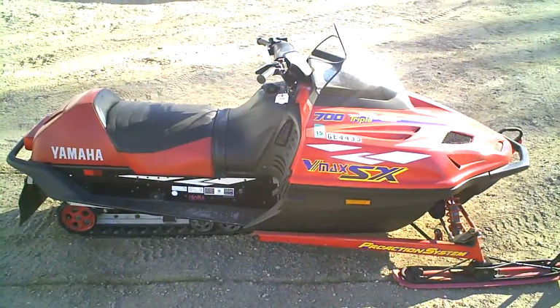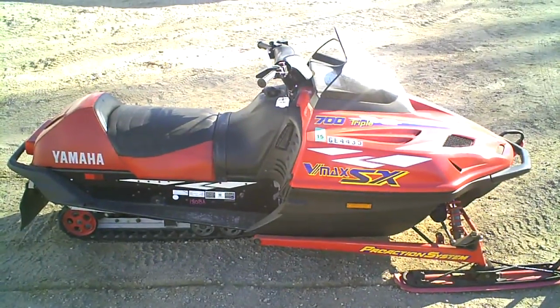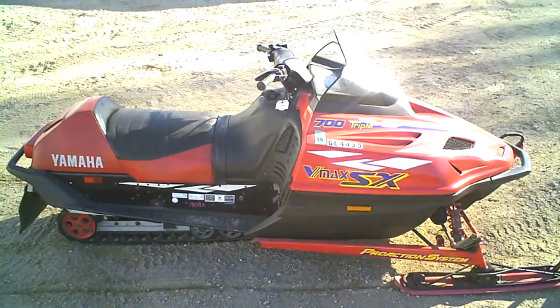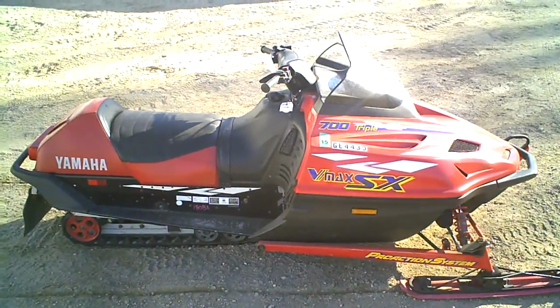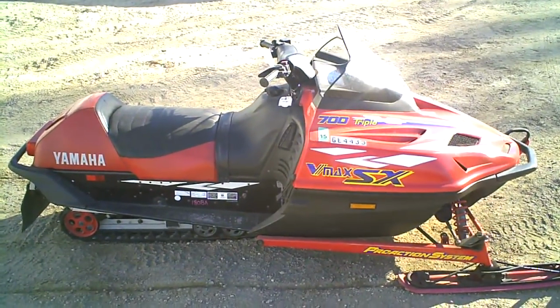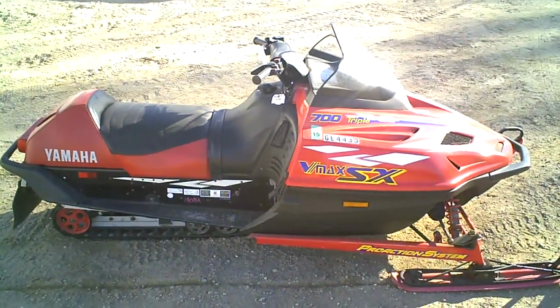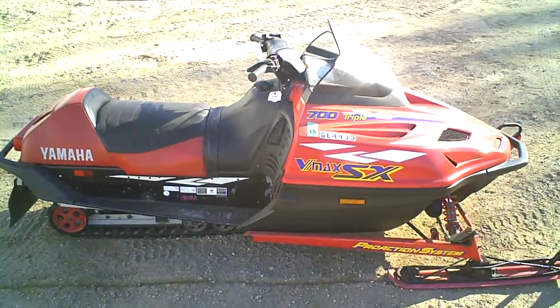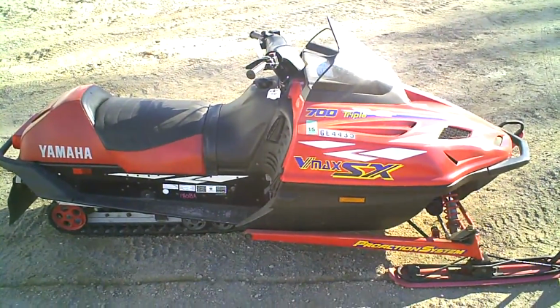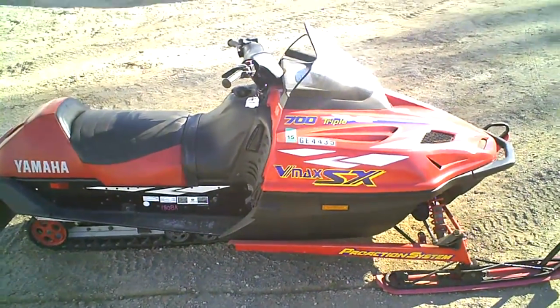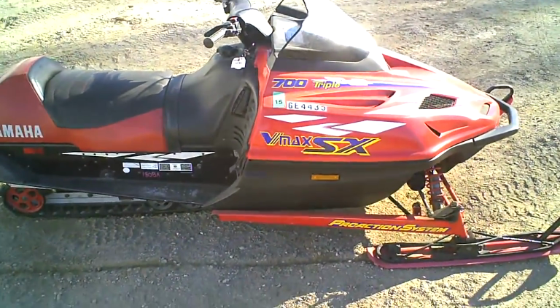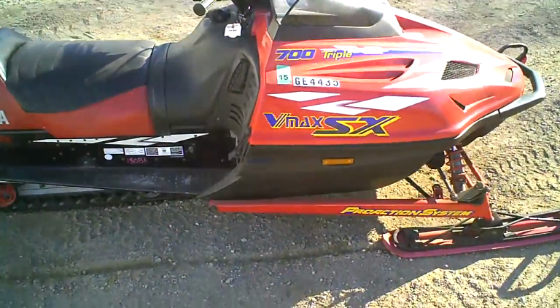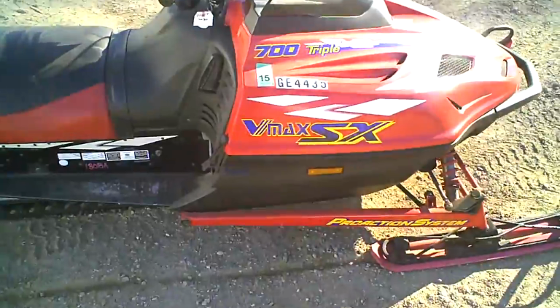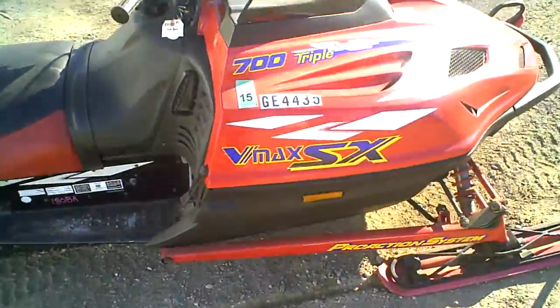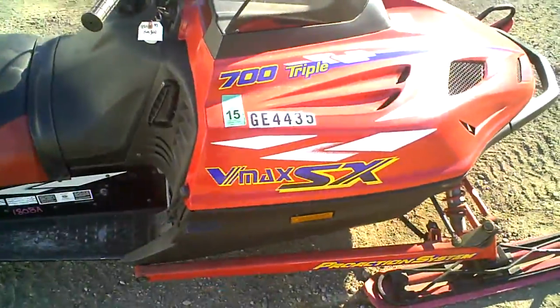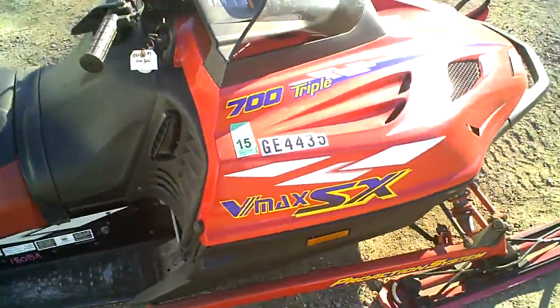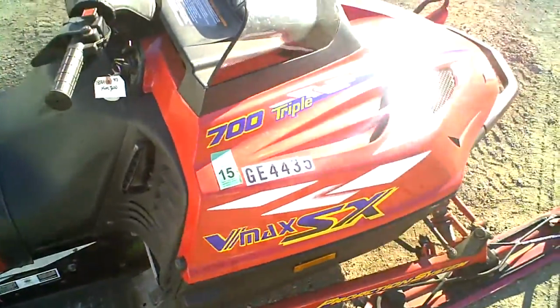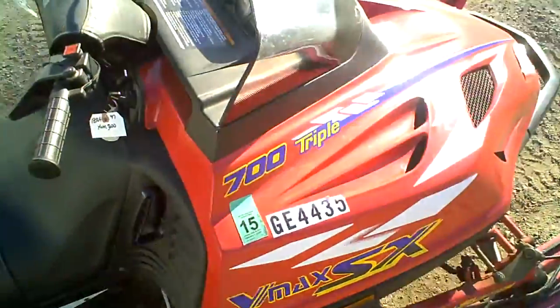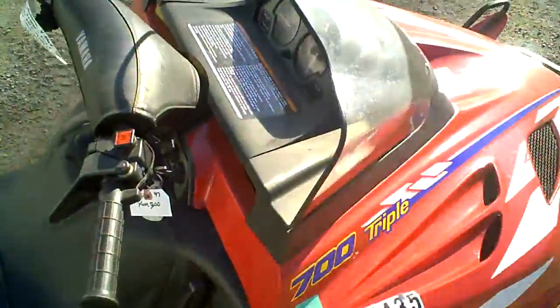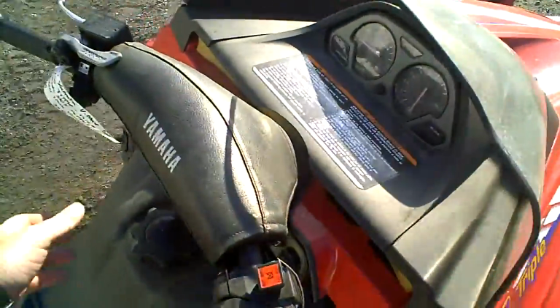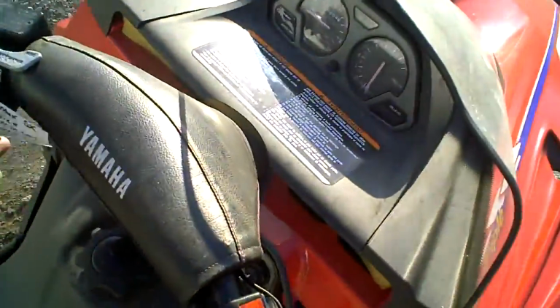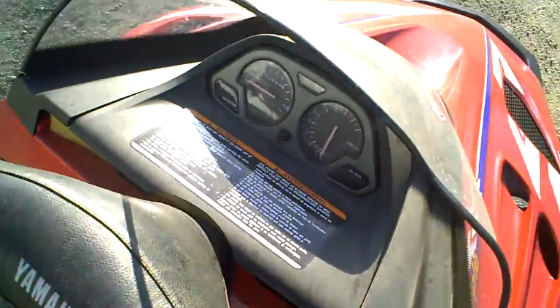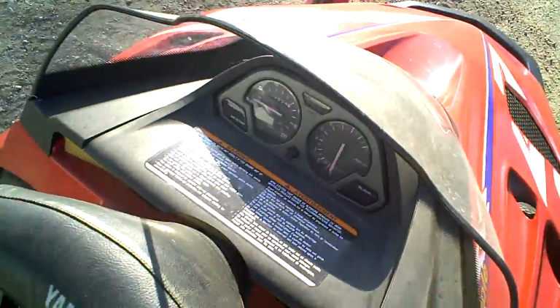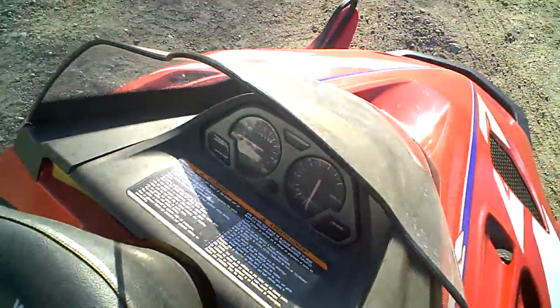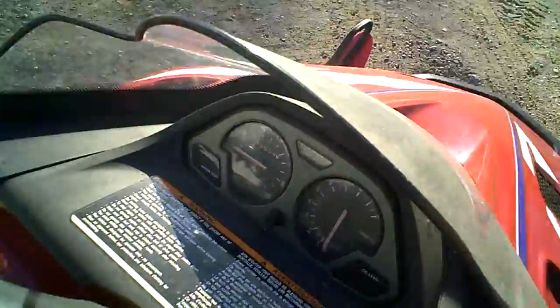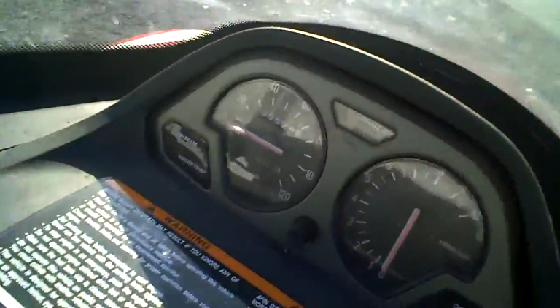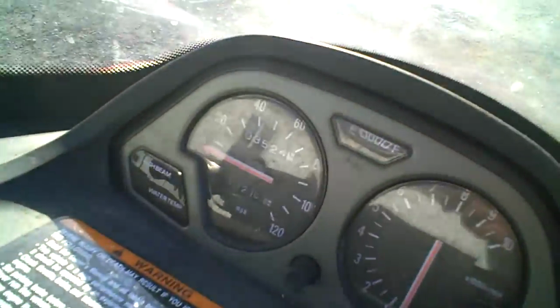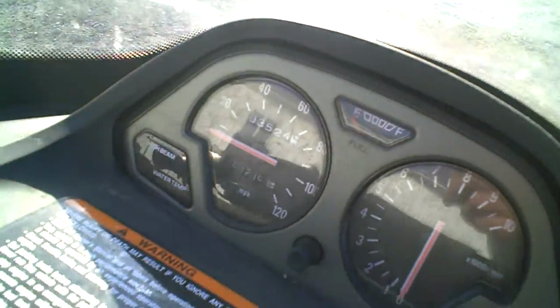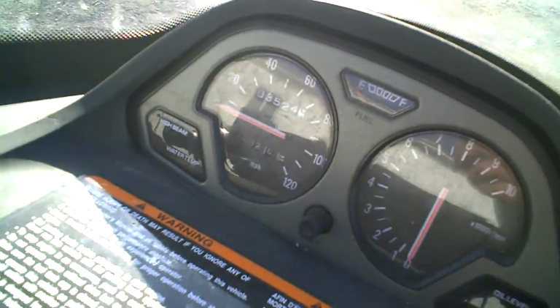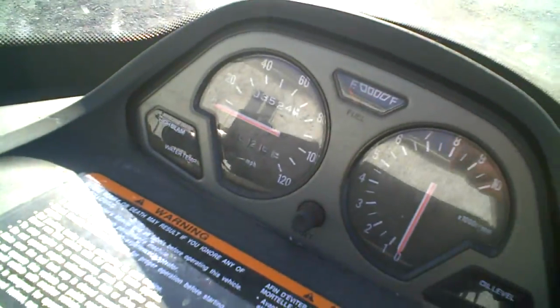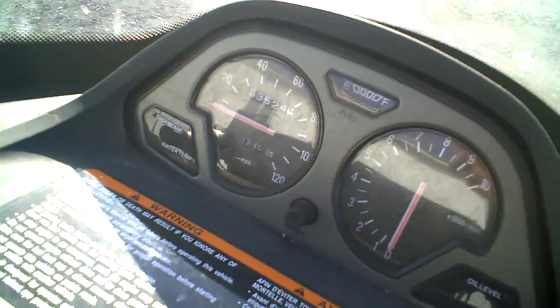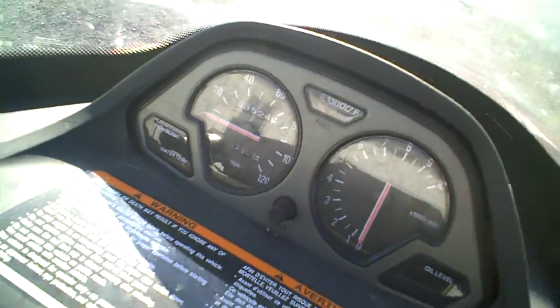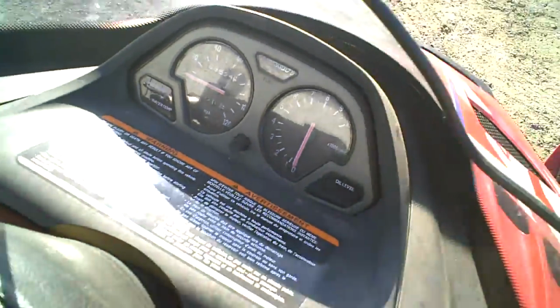Lot number 1808A. Here we have ourselves a Yamaha VMAX SX 700 triple 1997 with 3524 miles on it.